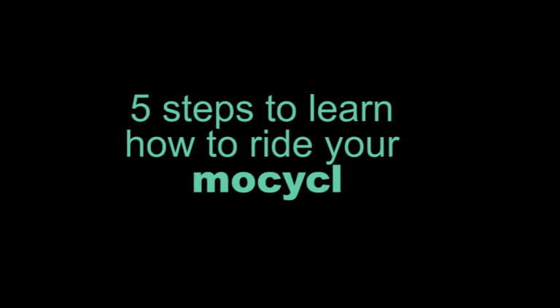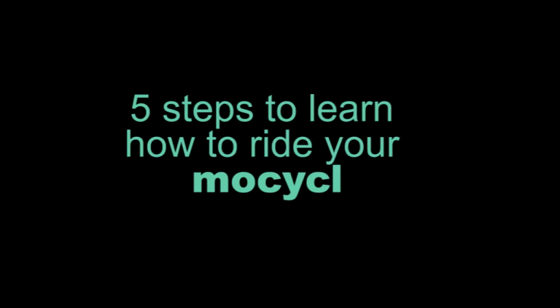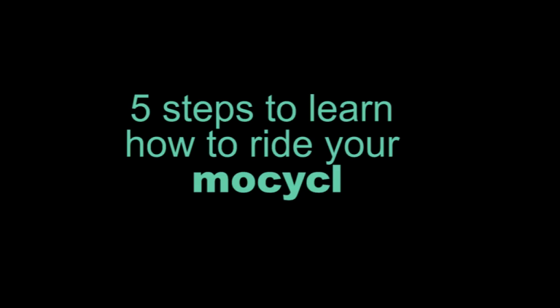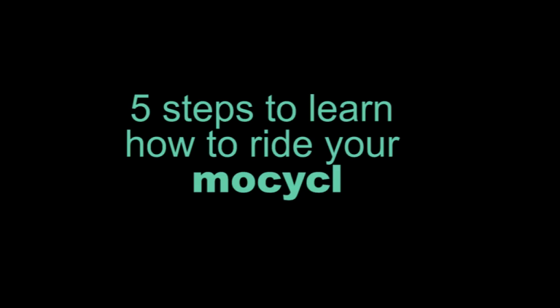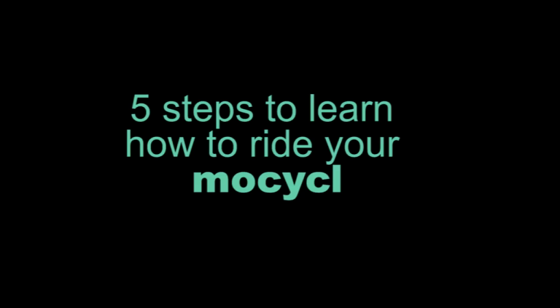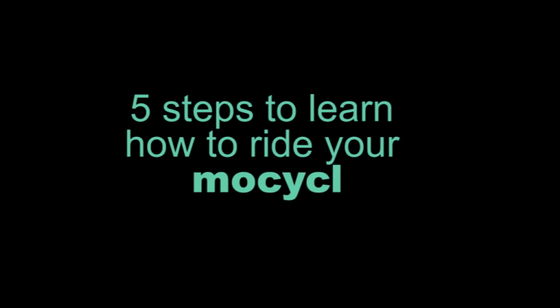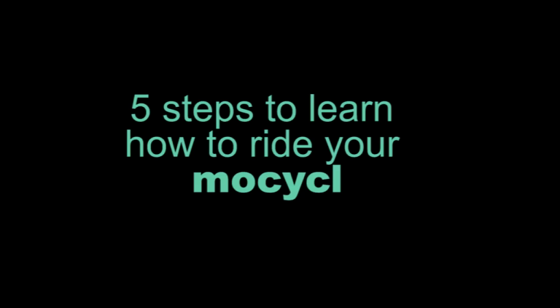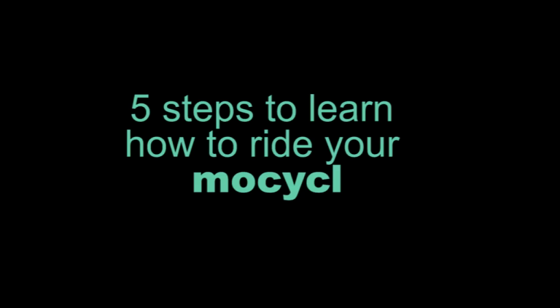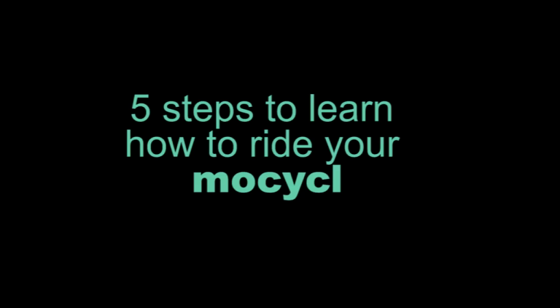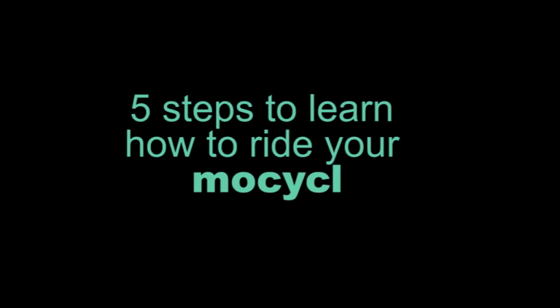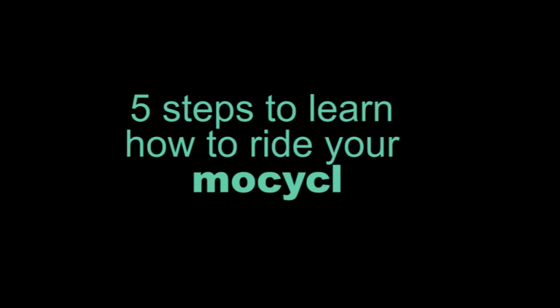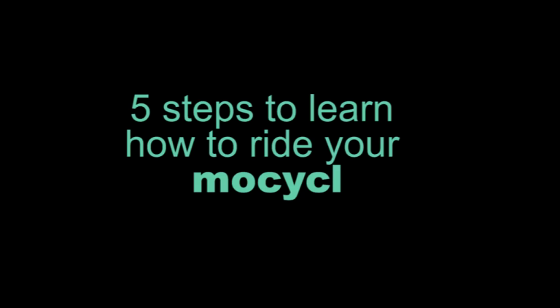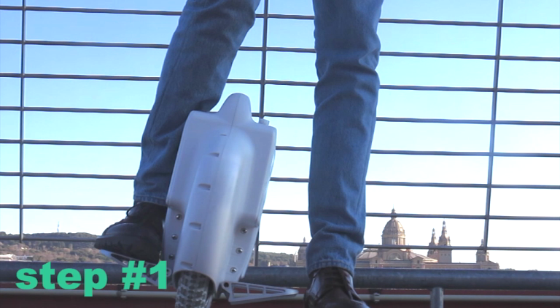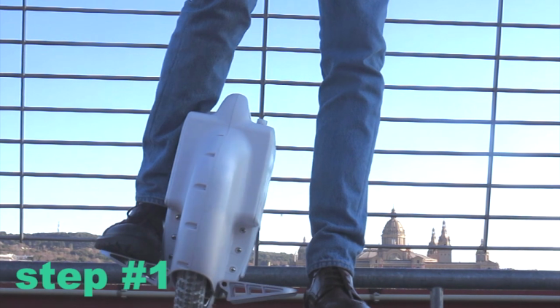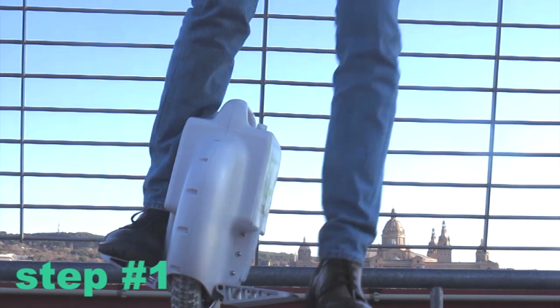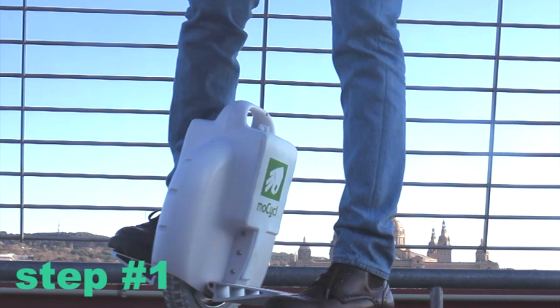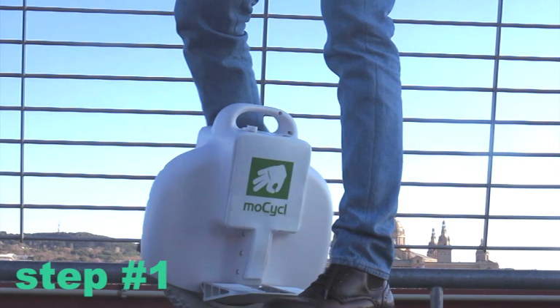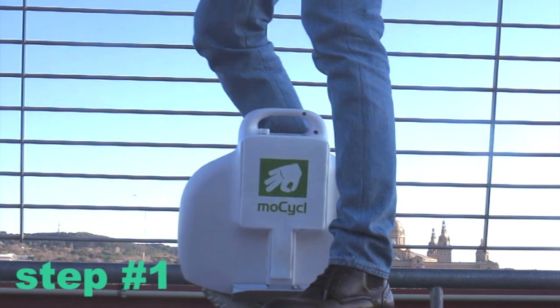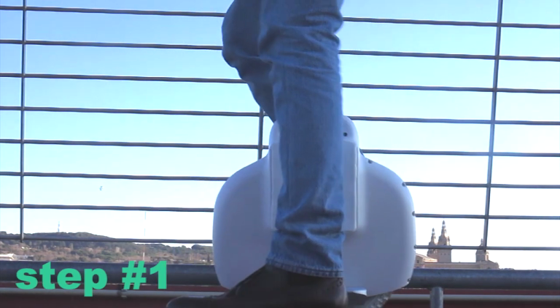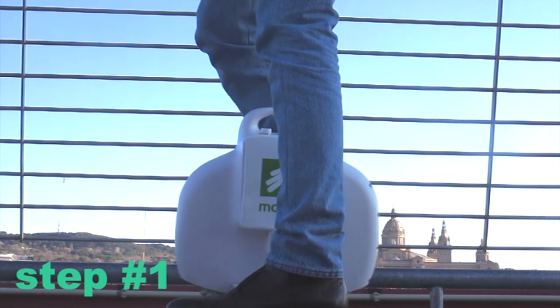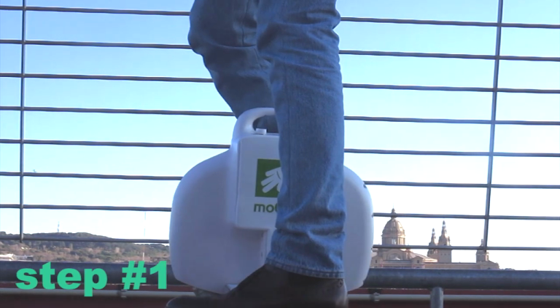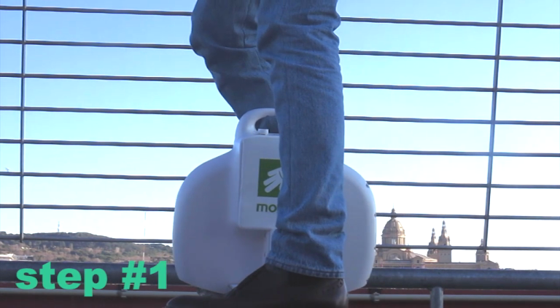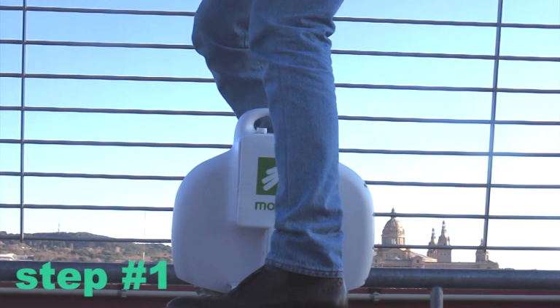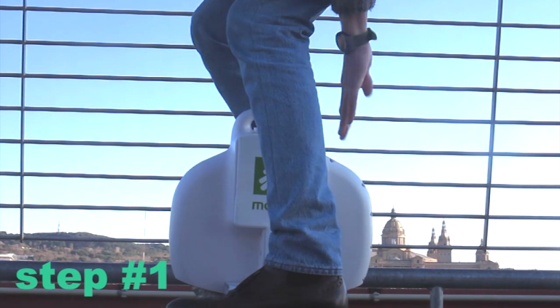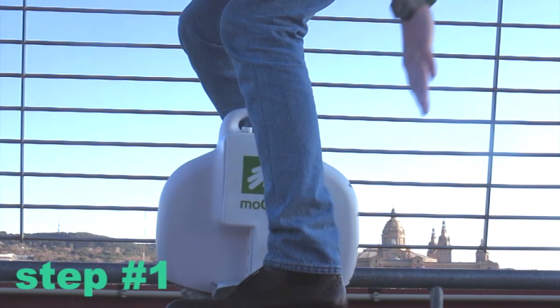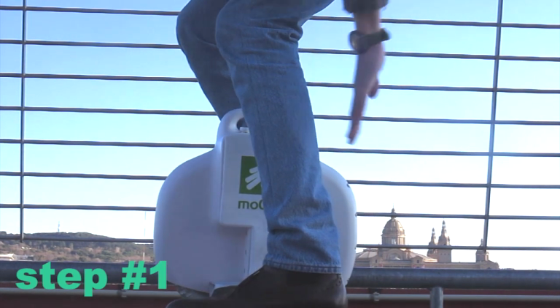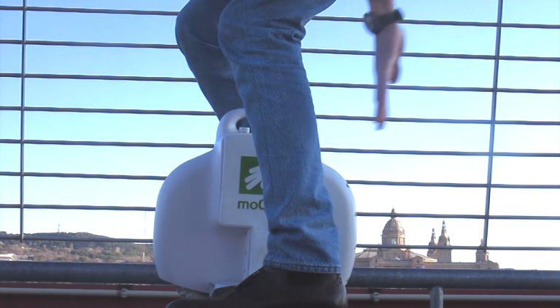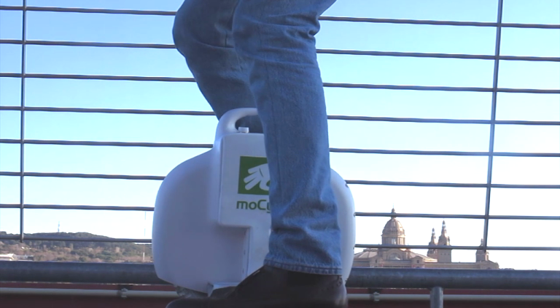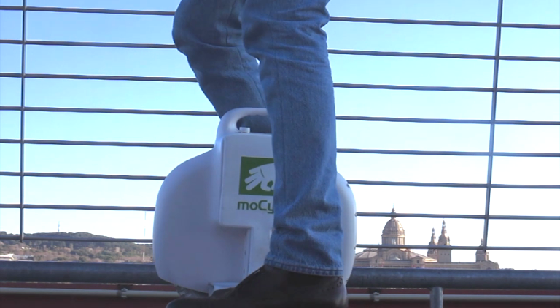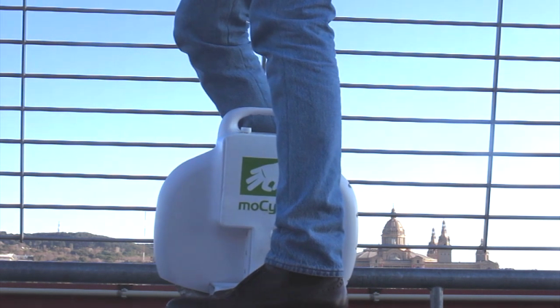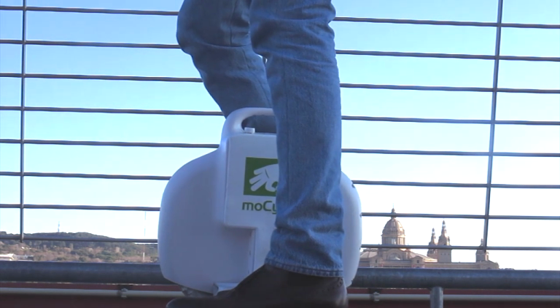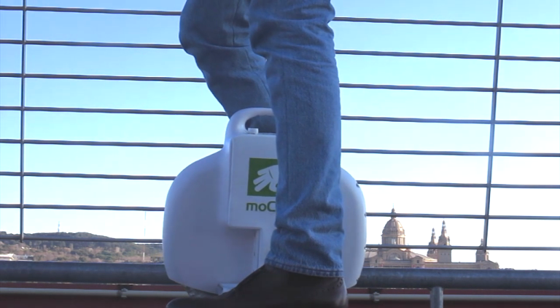I'm going to show you 5 steps to learn how to ride your self-balancing unicycle. Step number 1: lean one foot on the unicycle and the other foot on the floor, parallel to the unicycle, not behind — making a V with your legs.